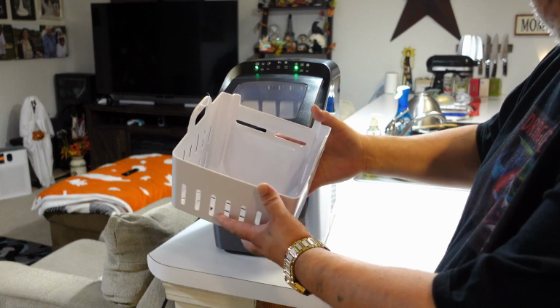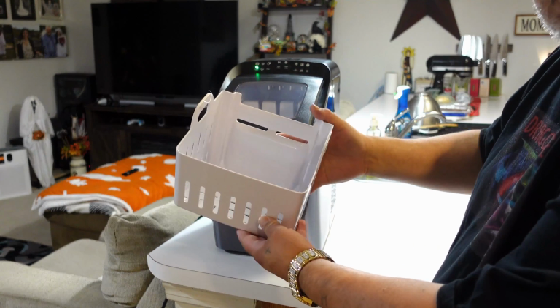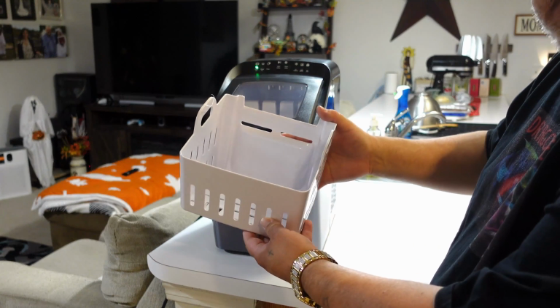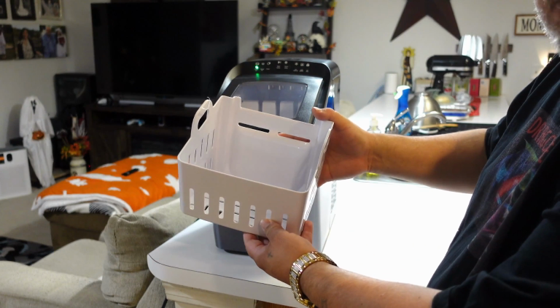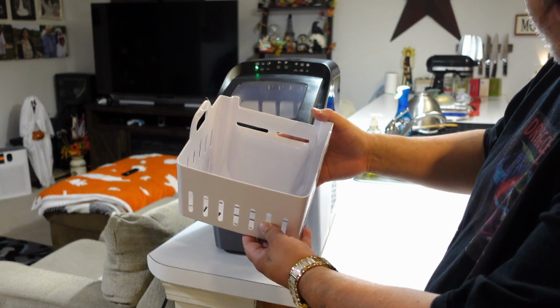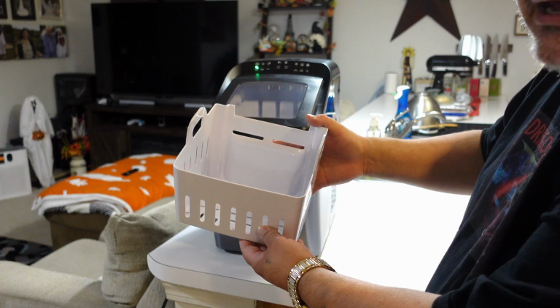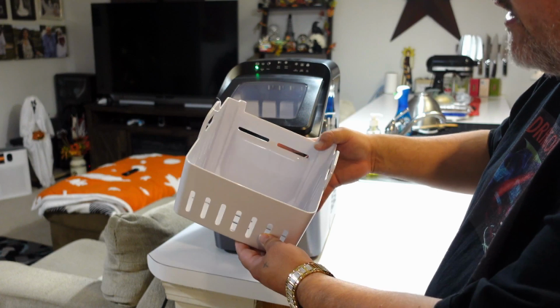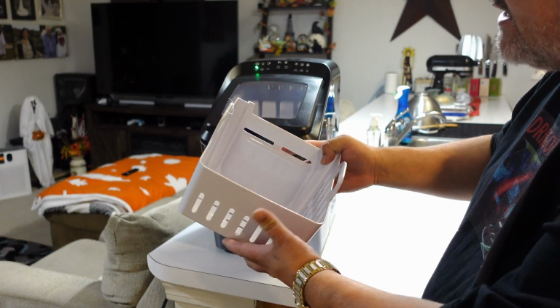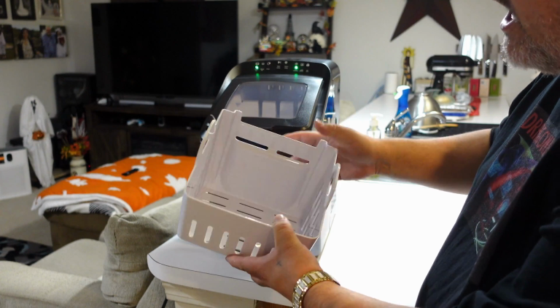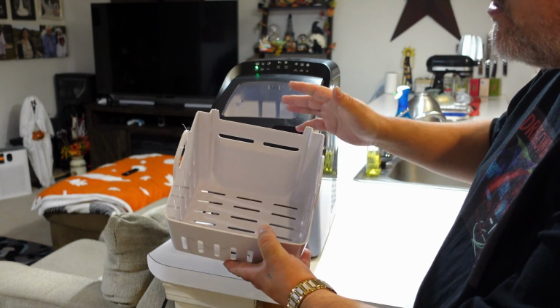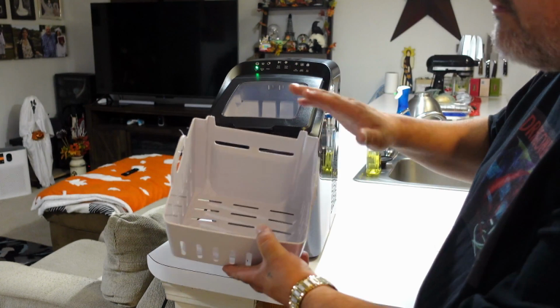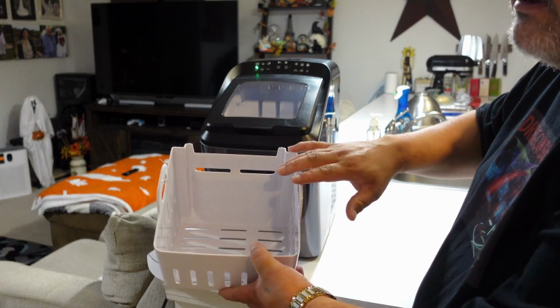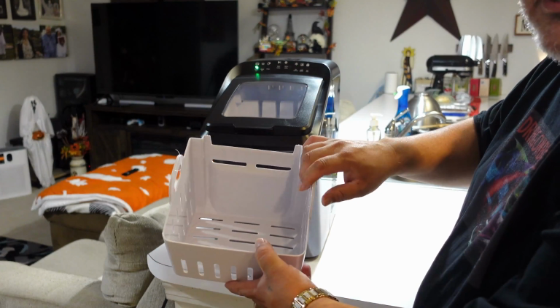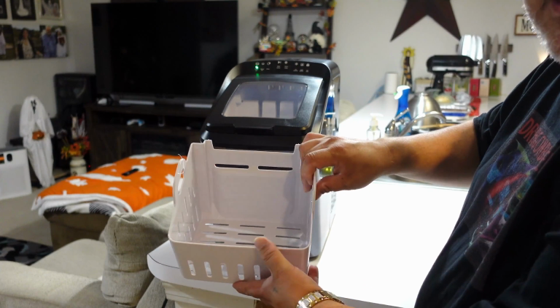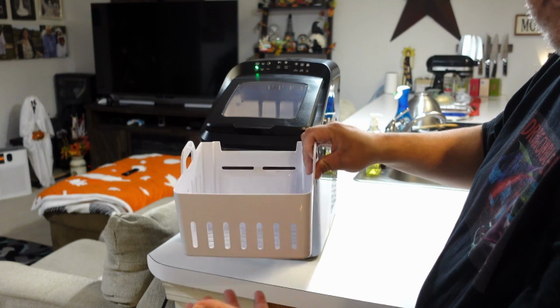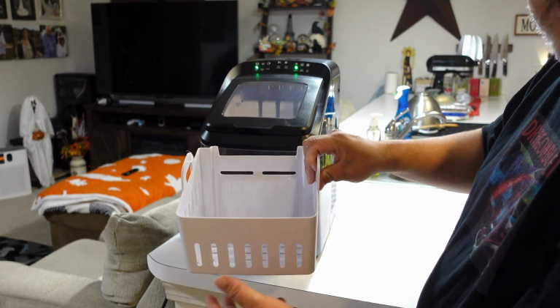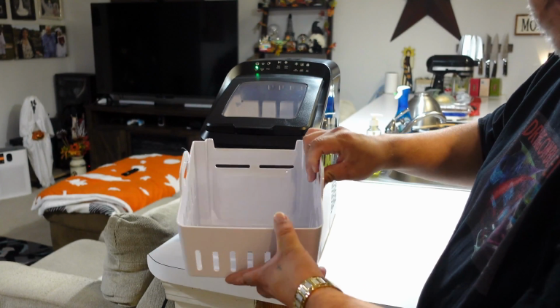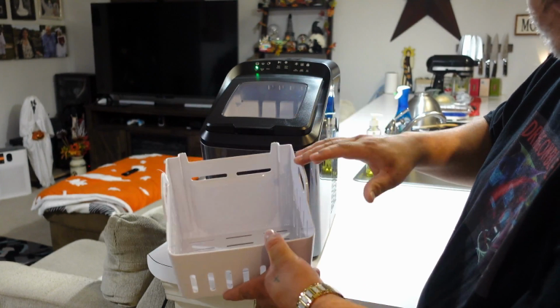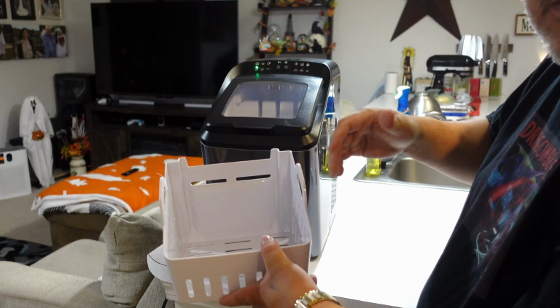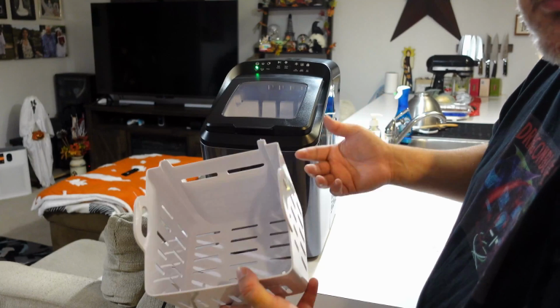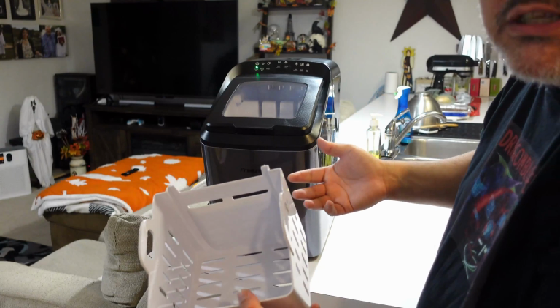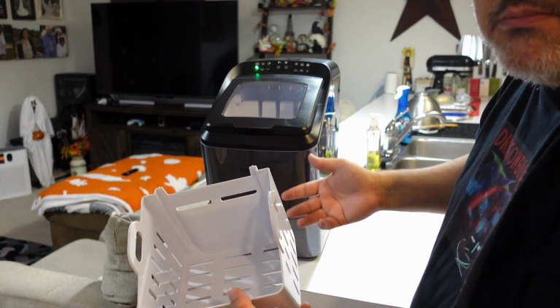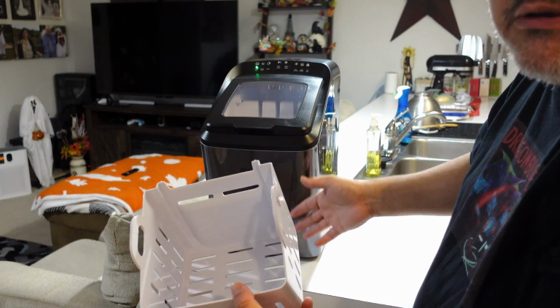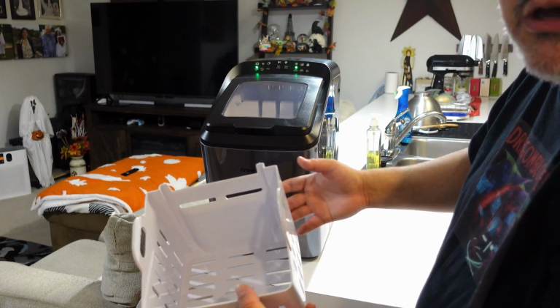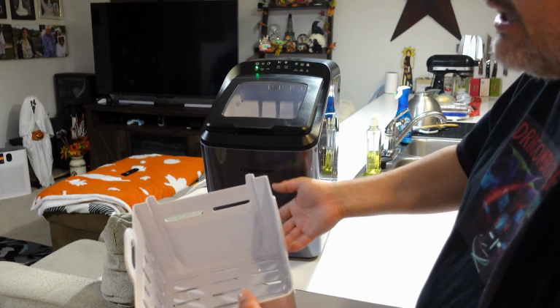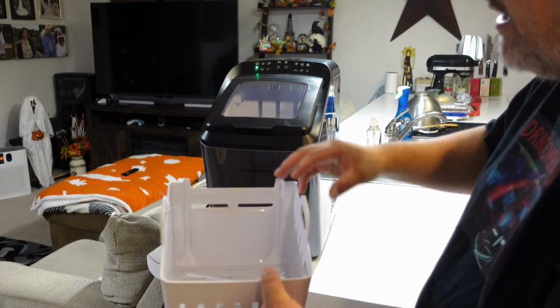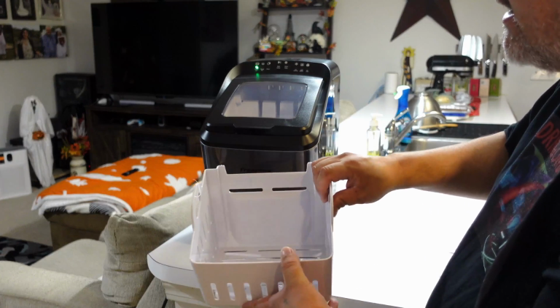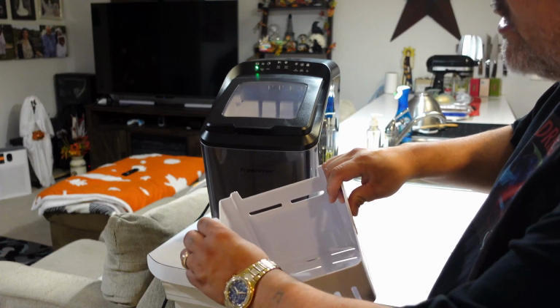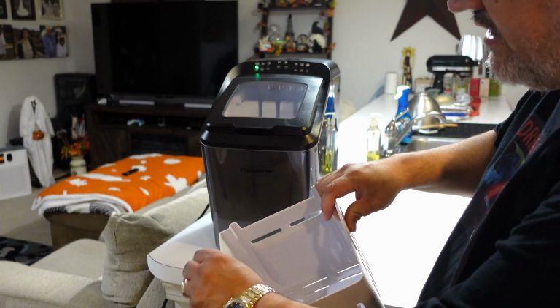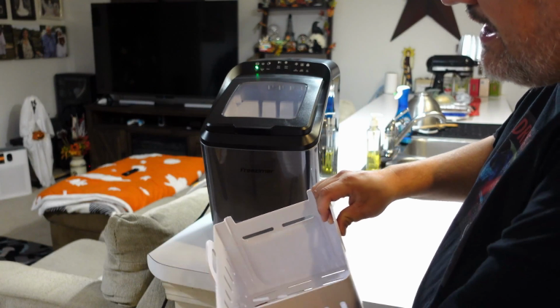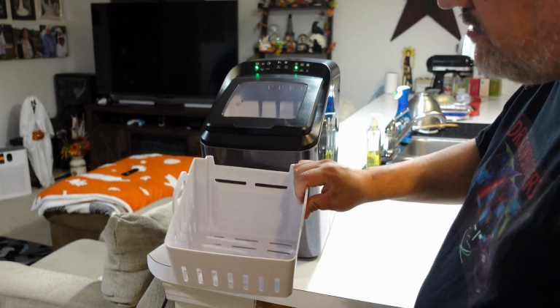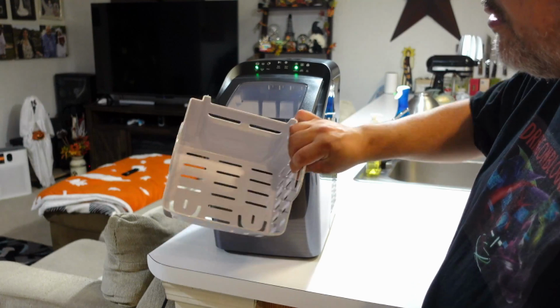This is your bin — it's going to hold three and a half pounds of ice. They do recommend emptying the ice out during the making process or it's going to remelt, but that doesn't bother me. Just let it remelt and remake the ice every so often.